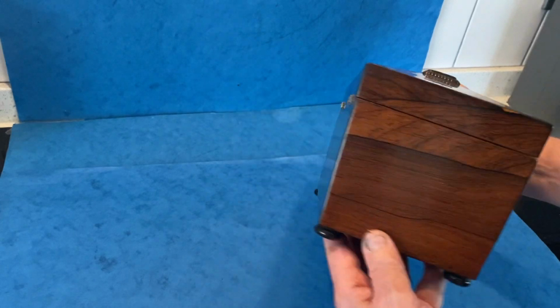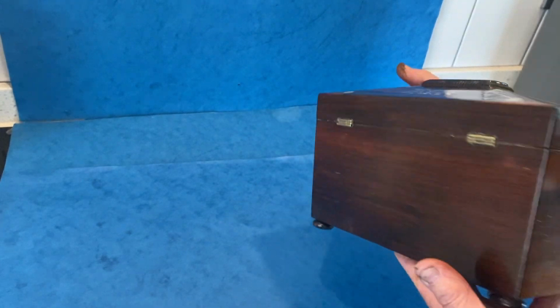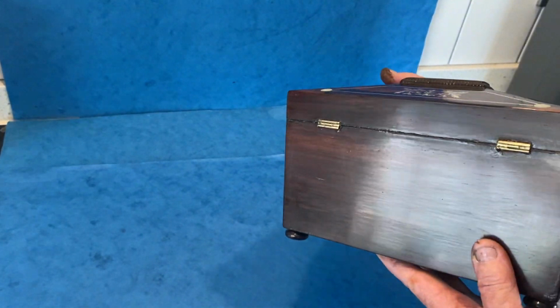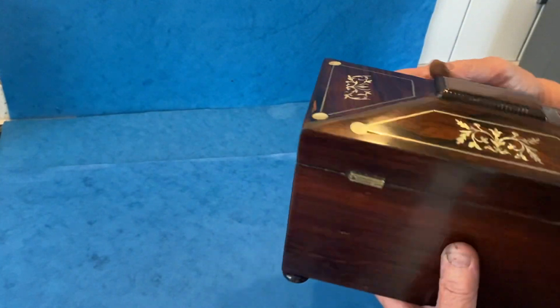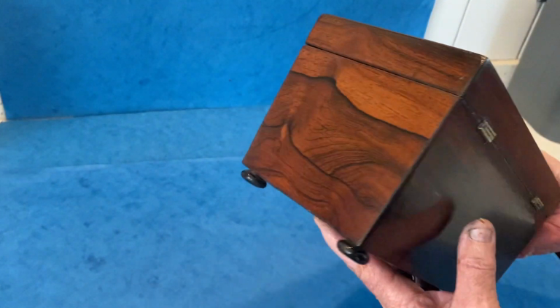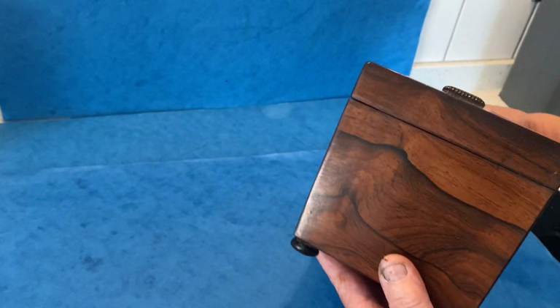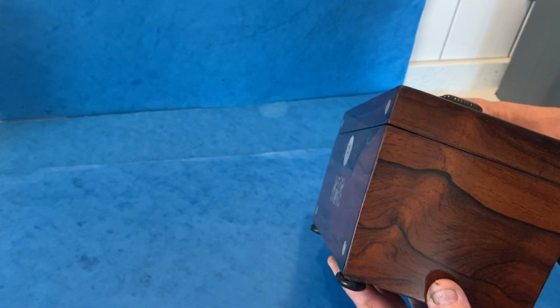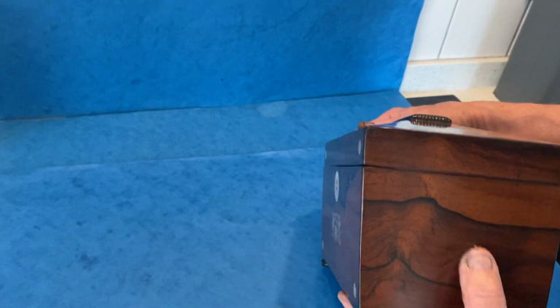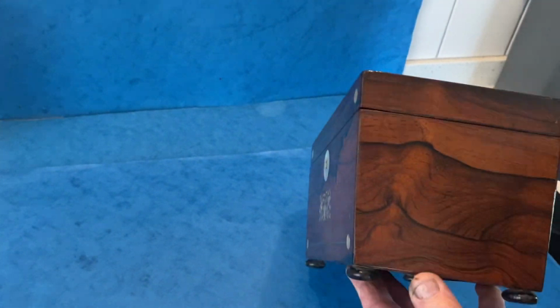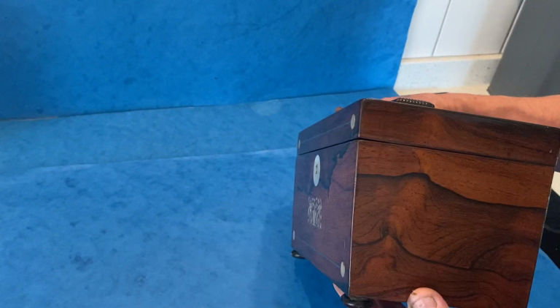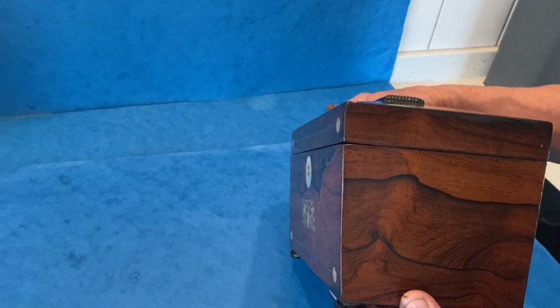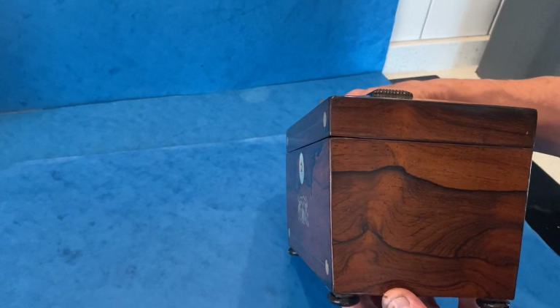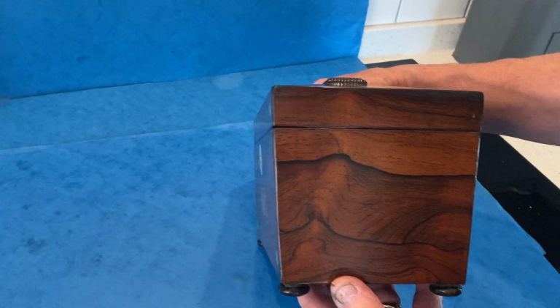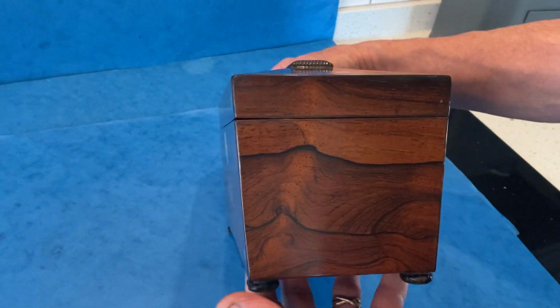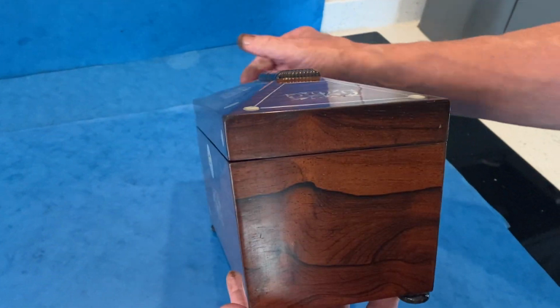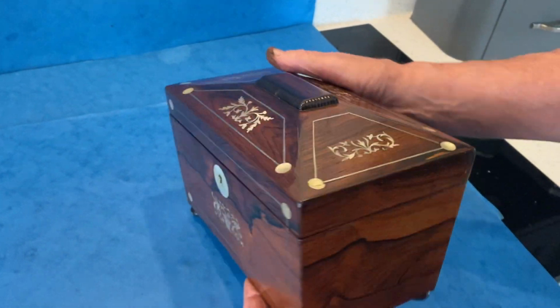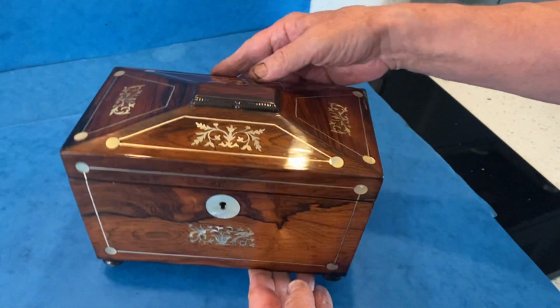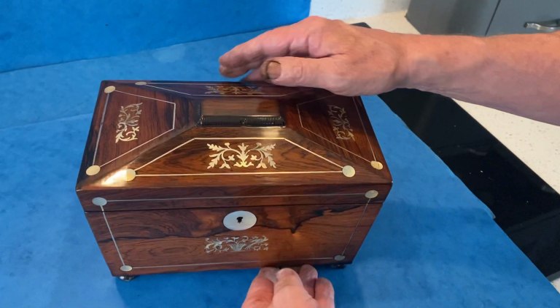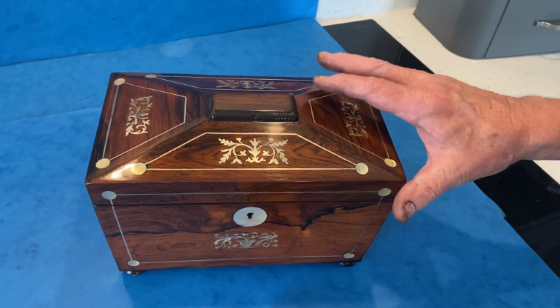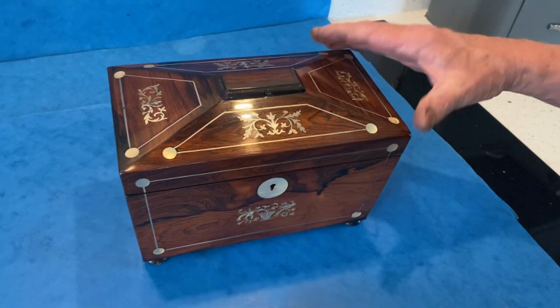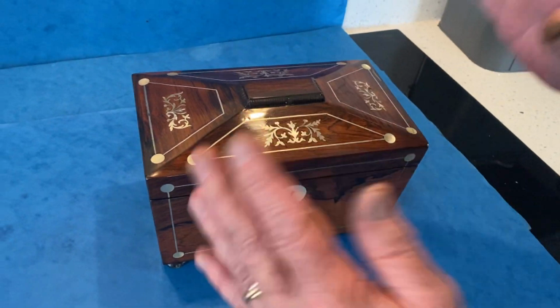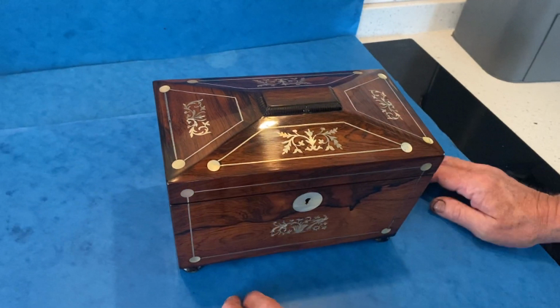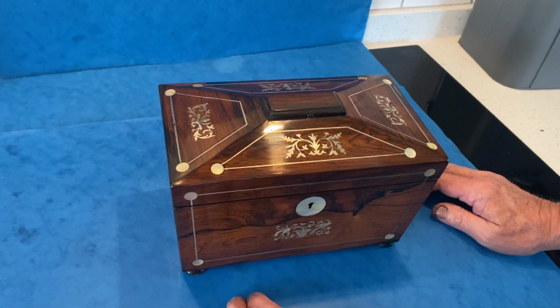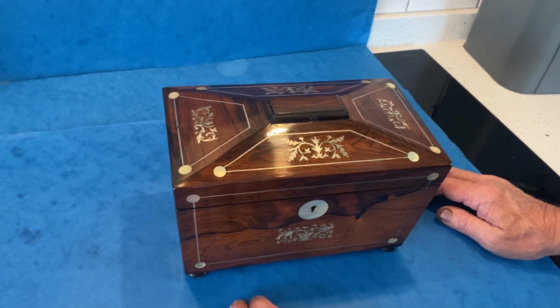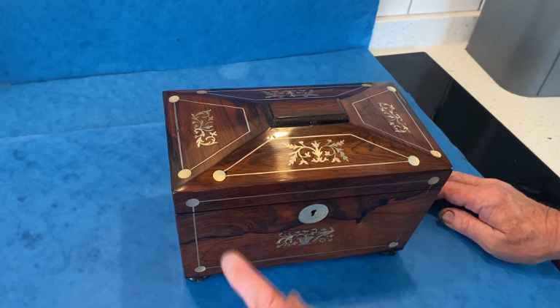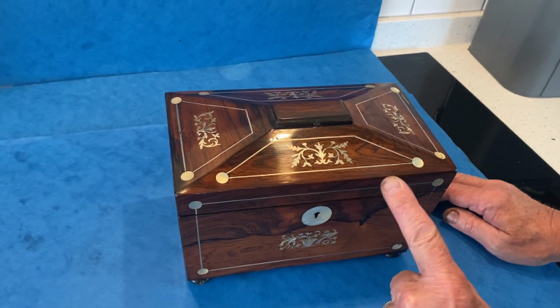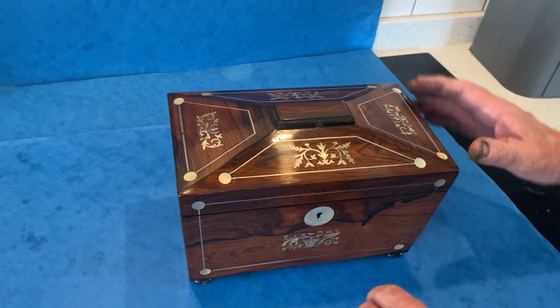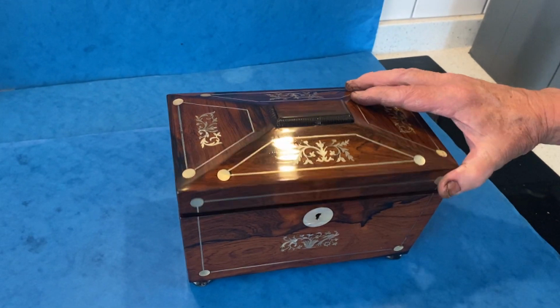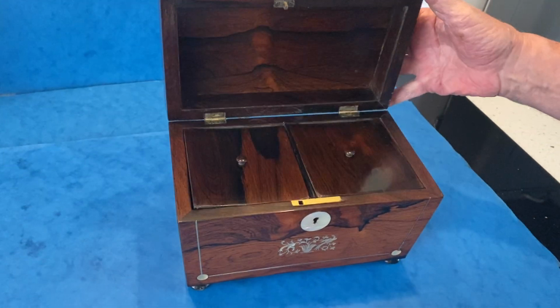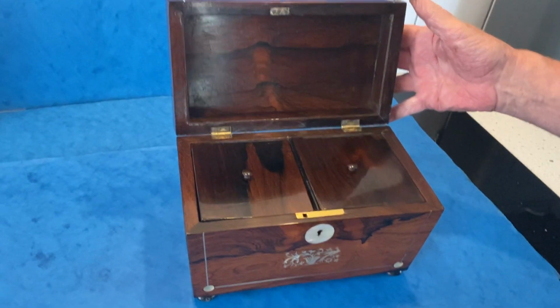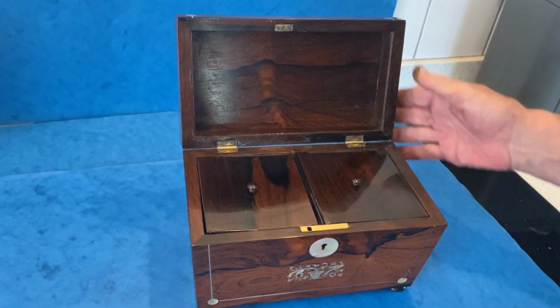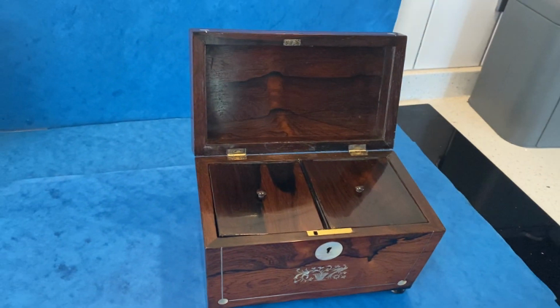Beautiful condition — a gorgeous piece of rosewood. Look at that wonderful quality rosewood on the sides too. Great box in super condition with a working lock and key. Lovely box.